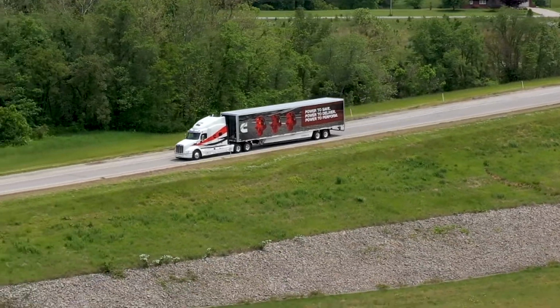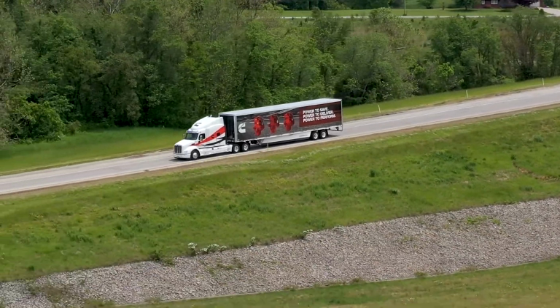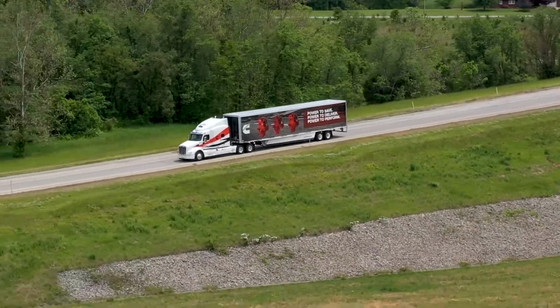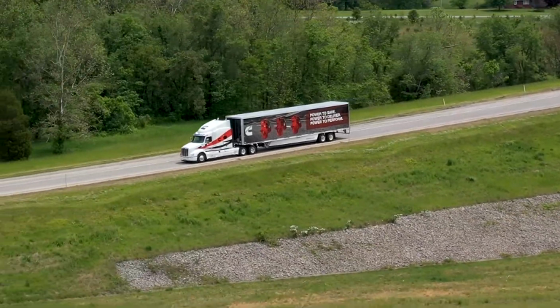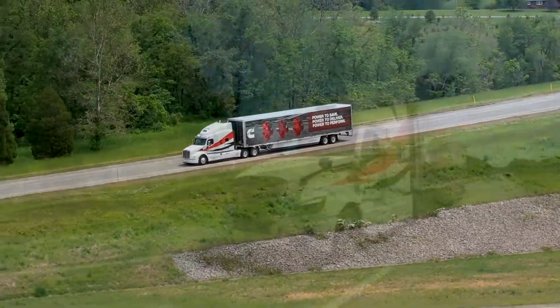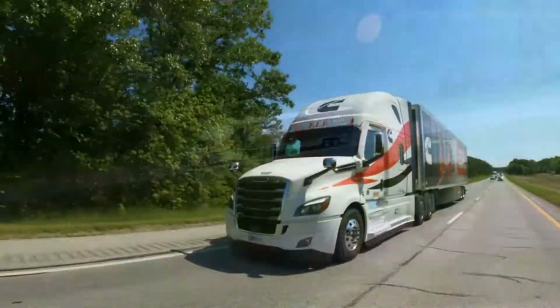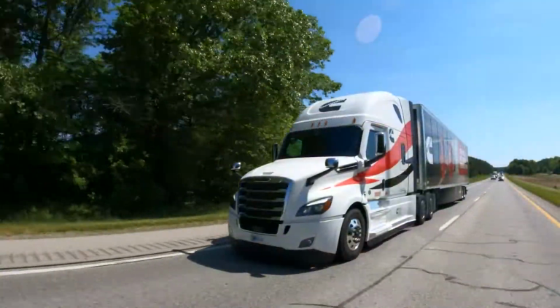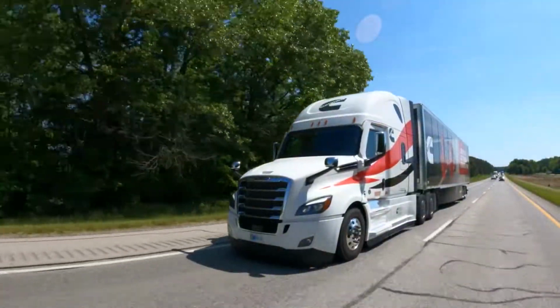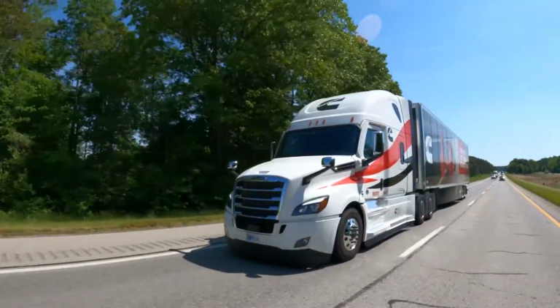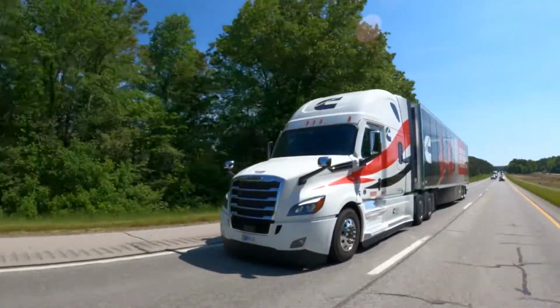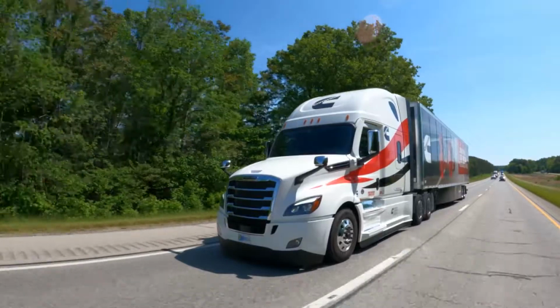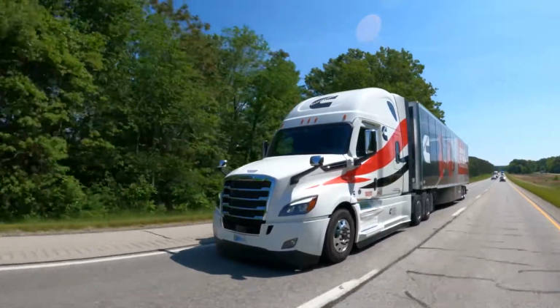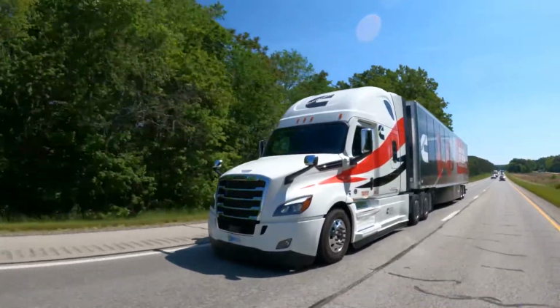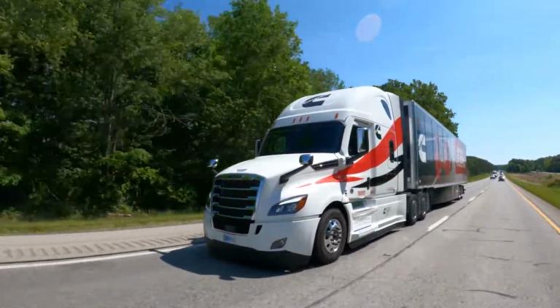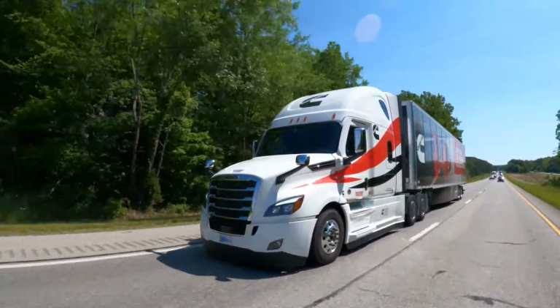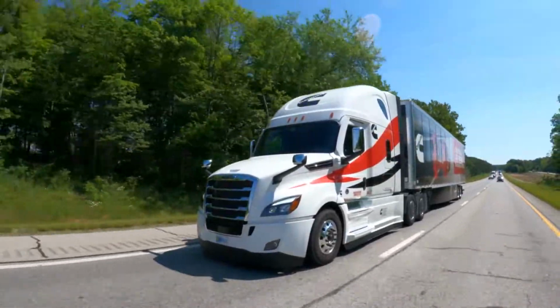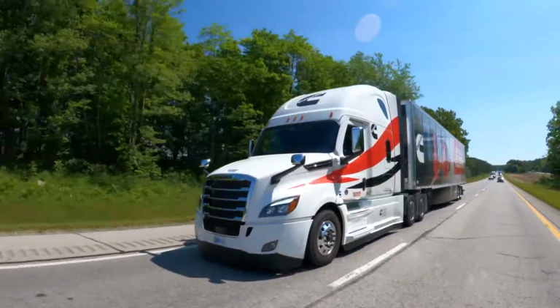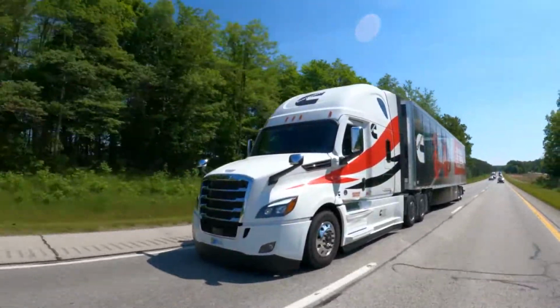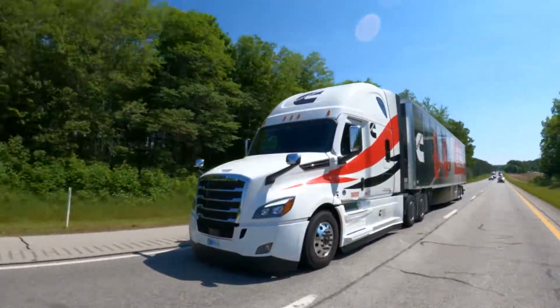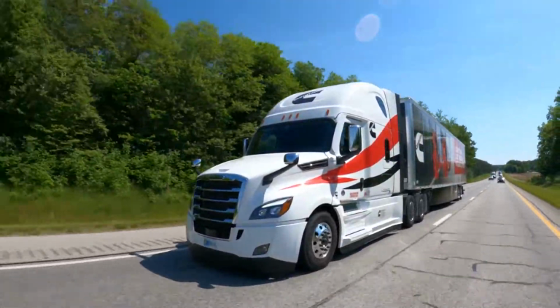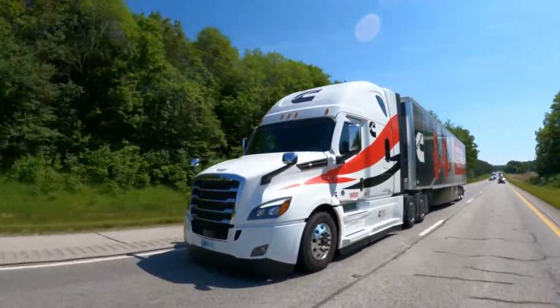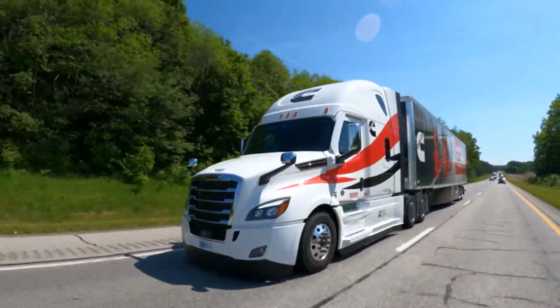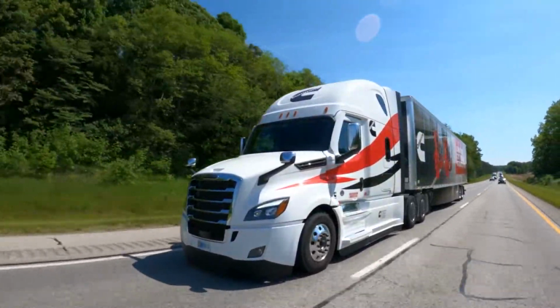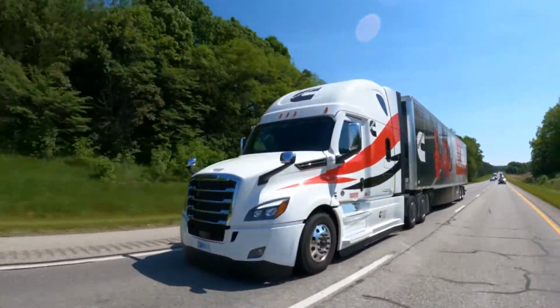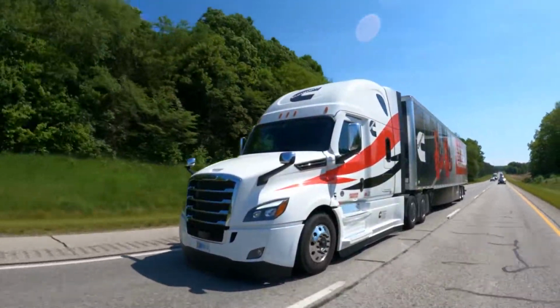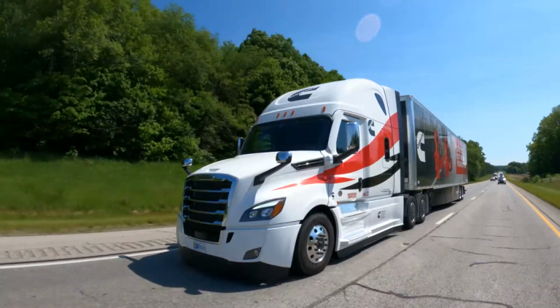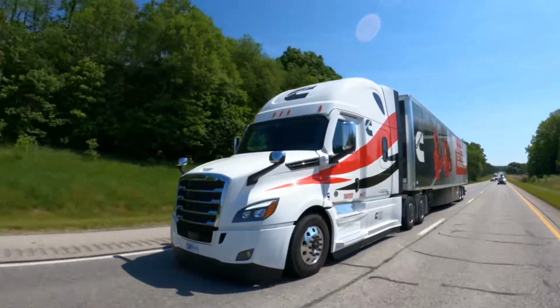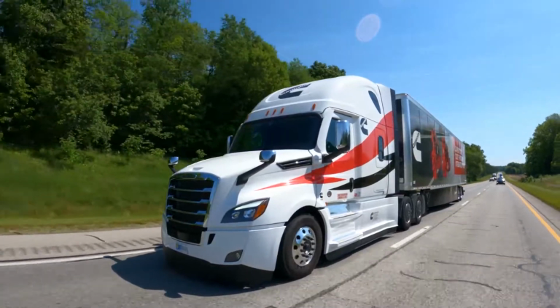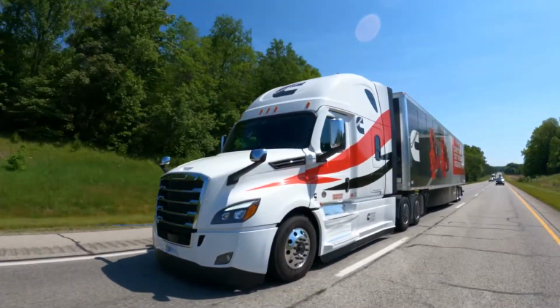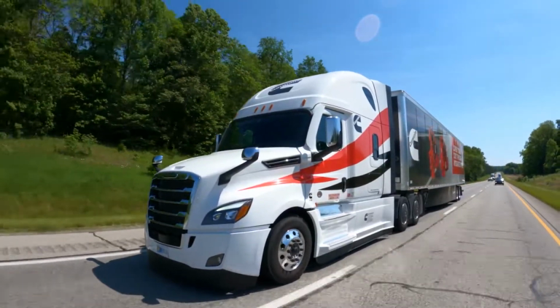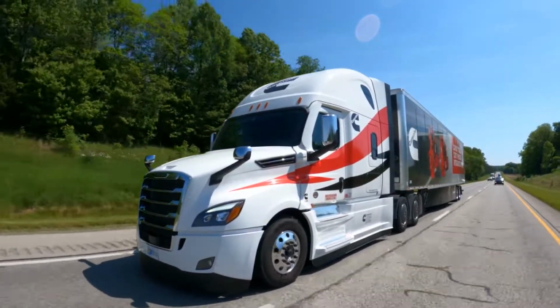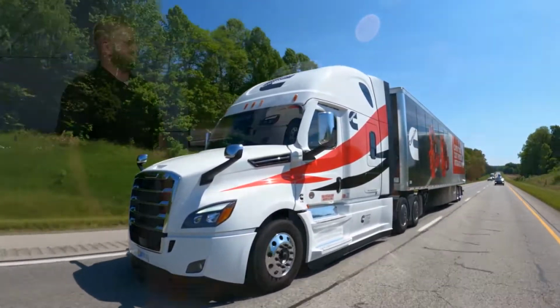One of these features is called predictive gear shifting. Here with us today are two experts from Cummins to help walk us through what drivers and fleets will experience when this feature is active.